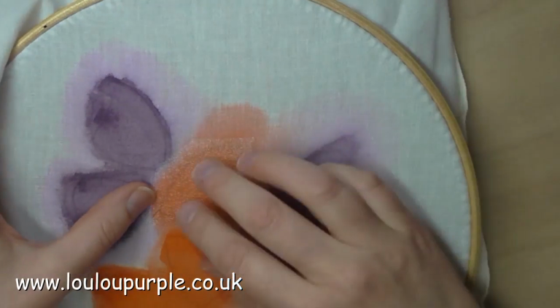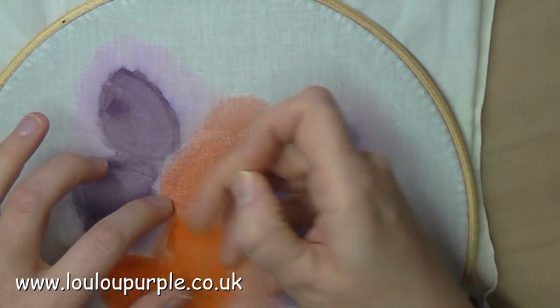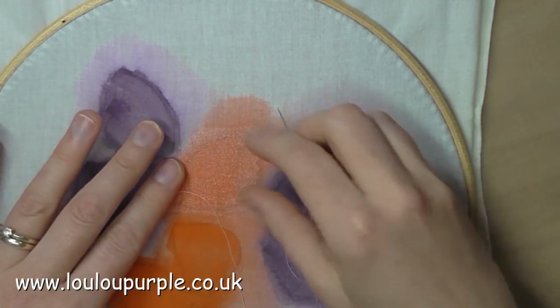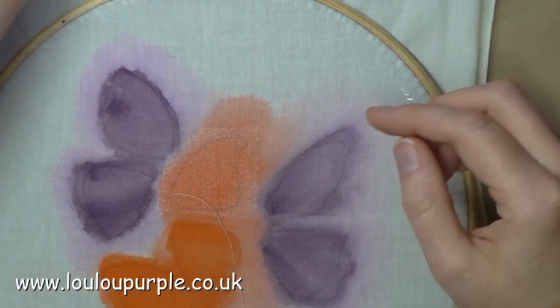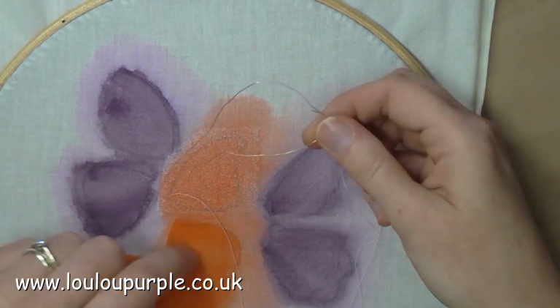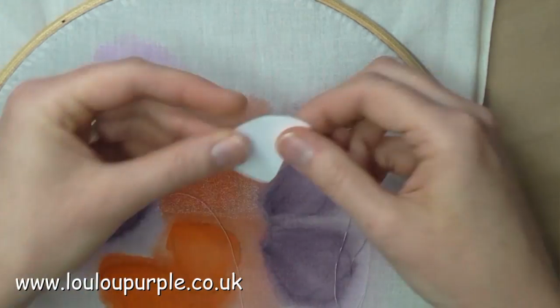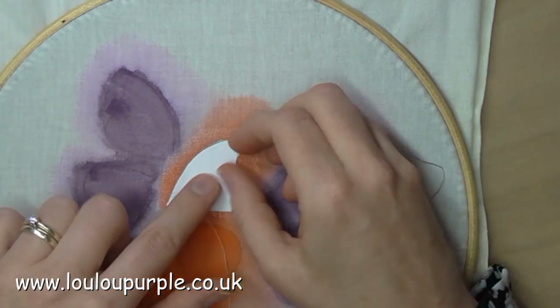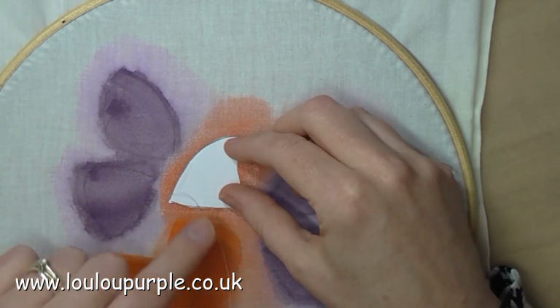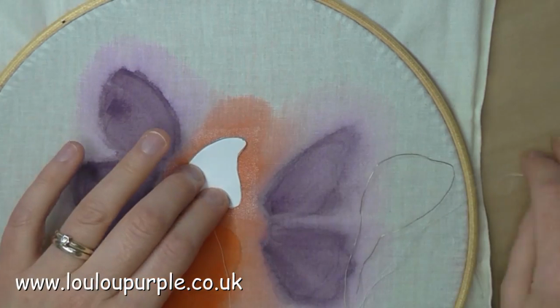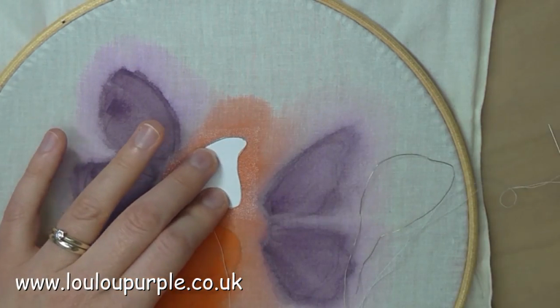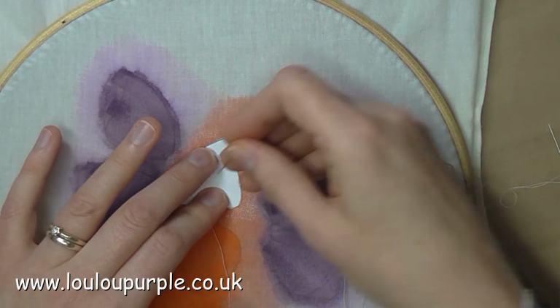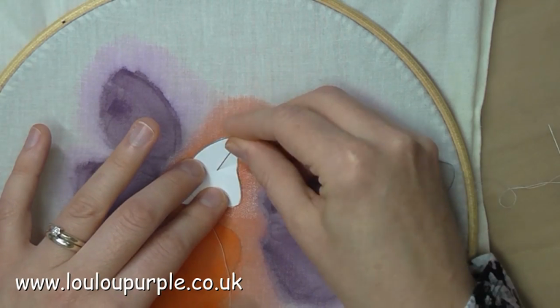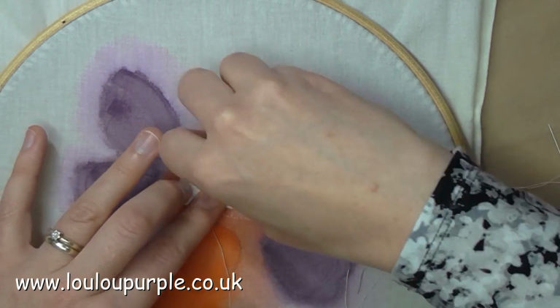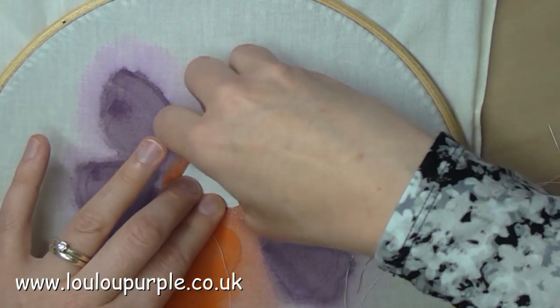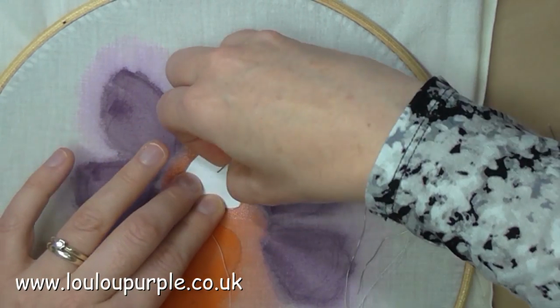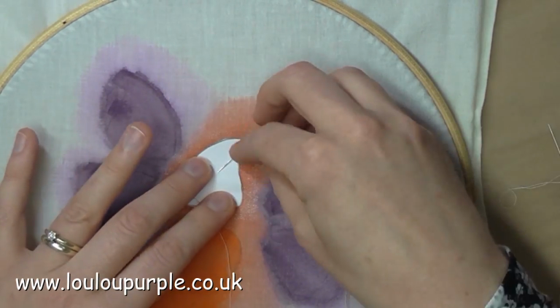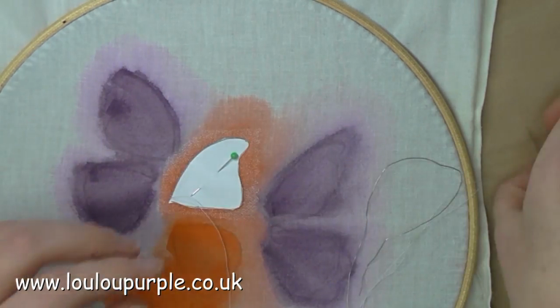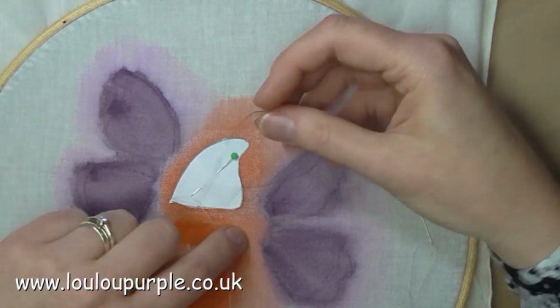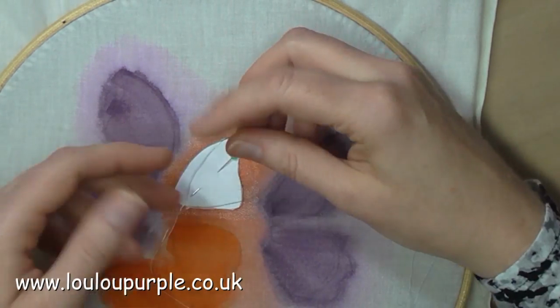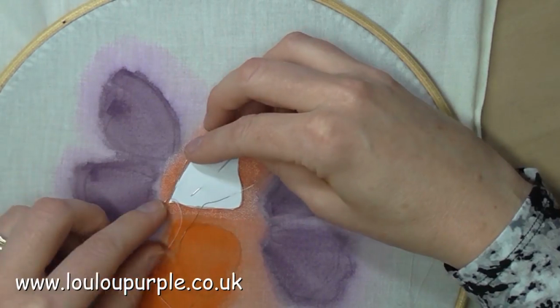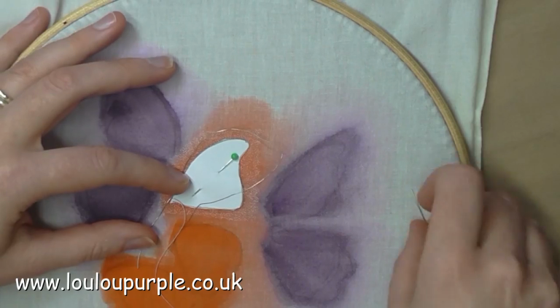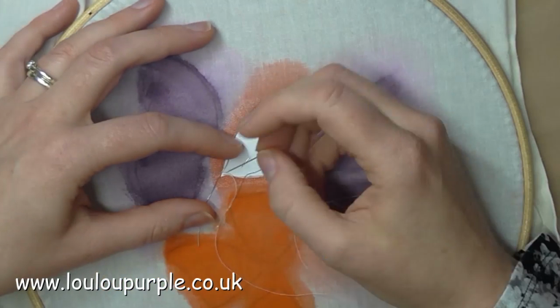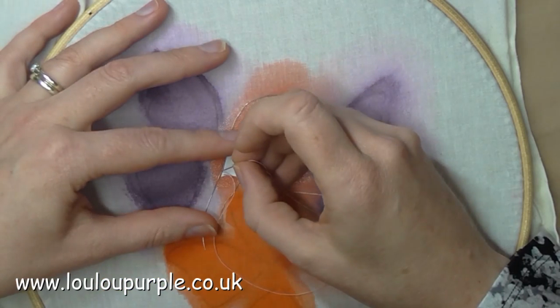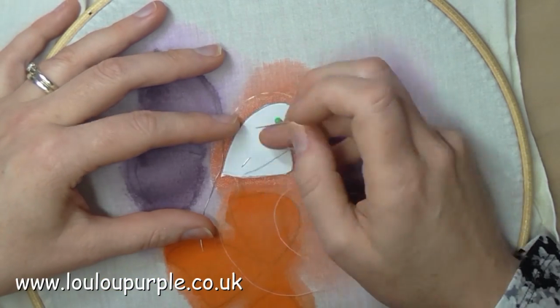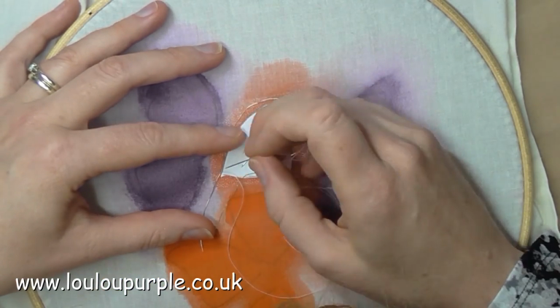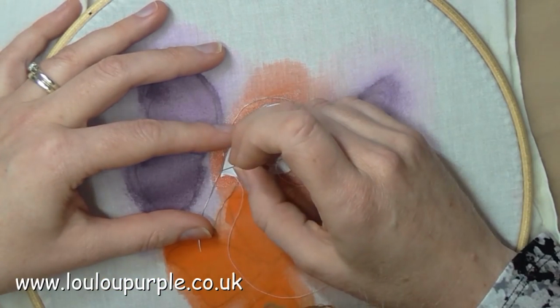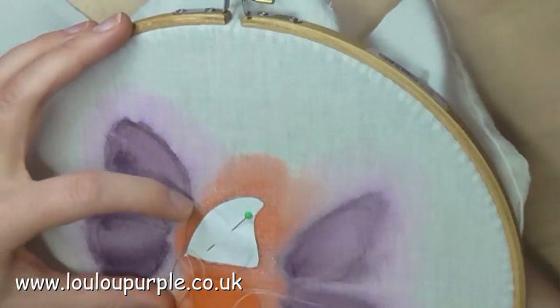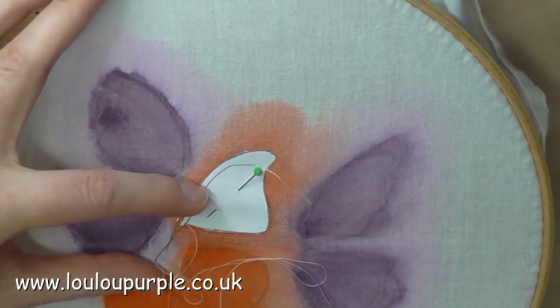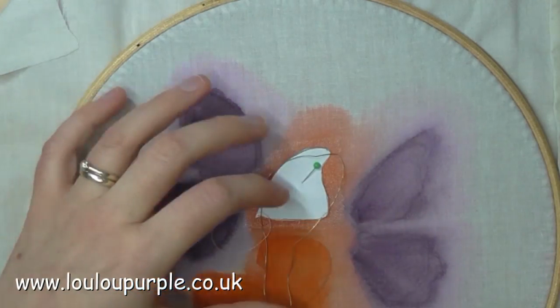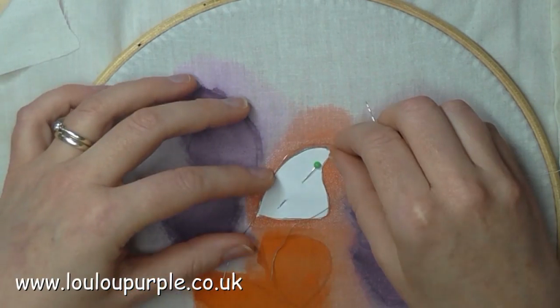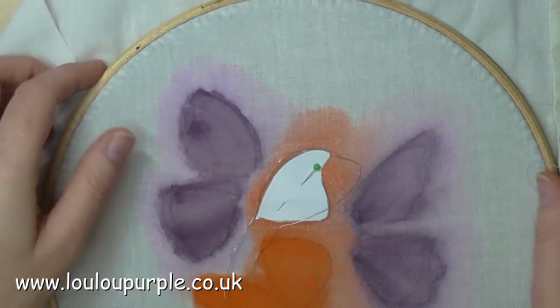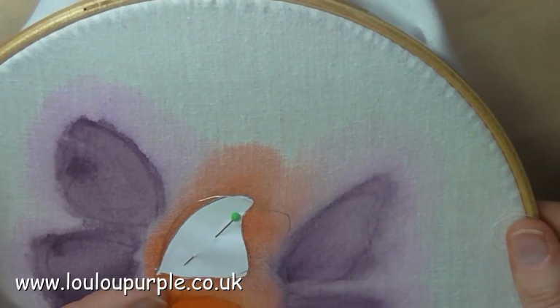I have now put a piece of organza fabric over my butterfly and I'm using the paper template over the top so that I can place my wire around the template and couch it into place.